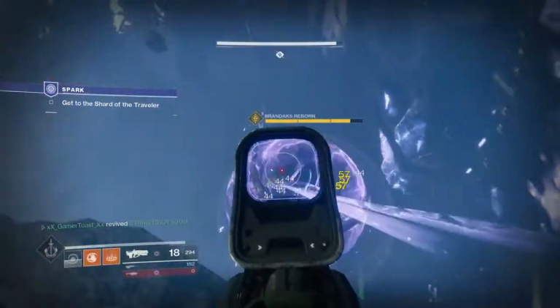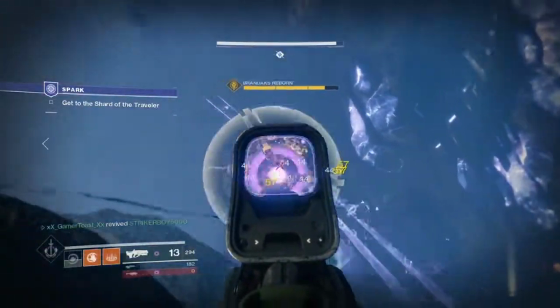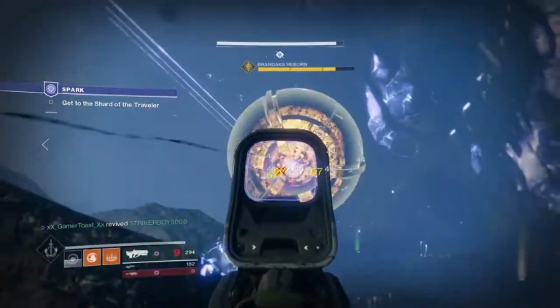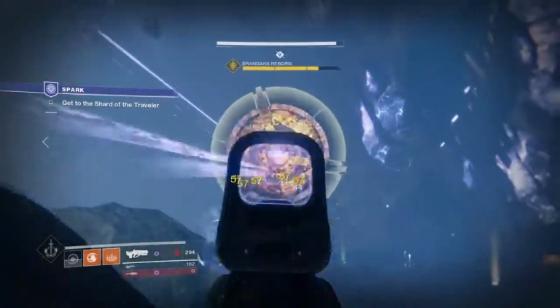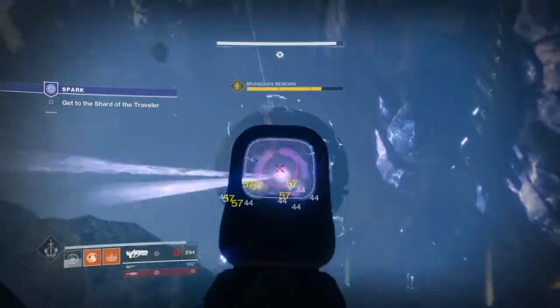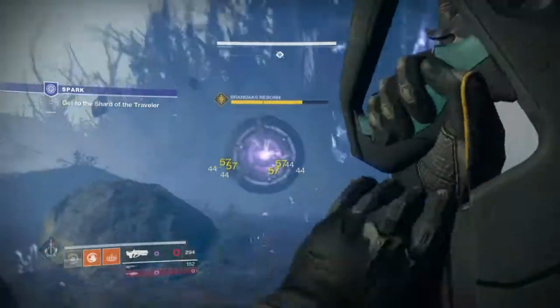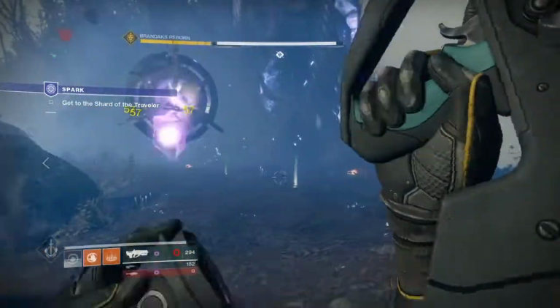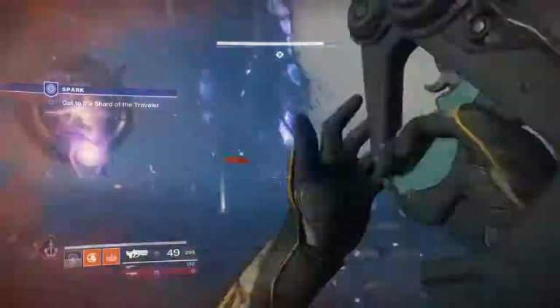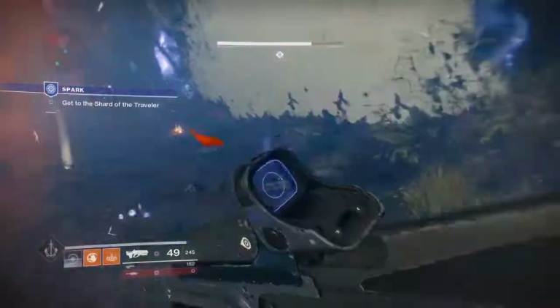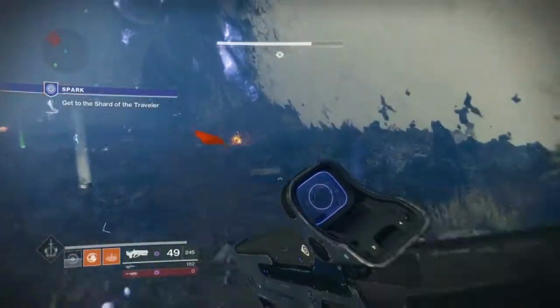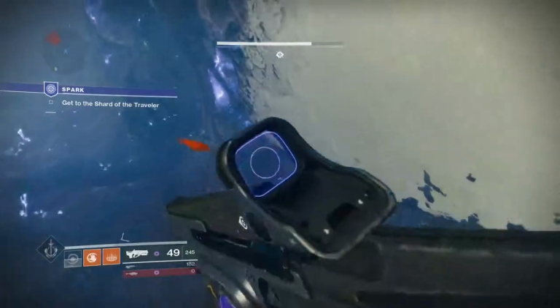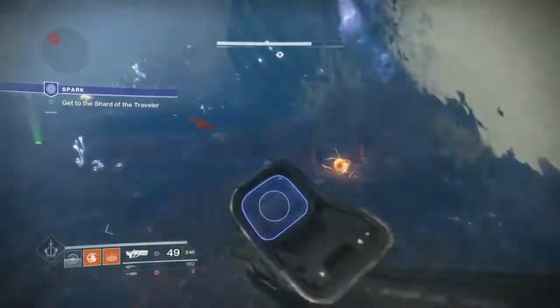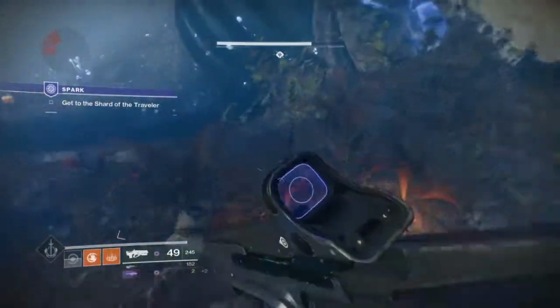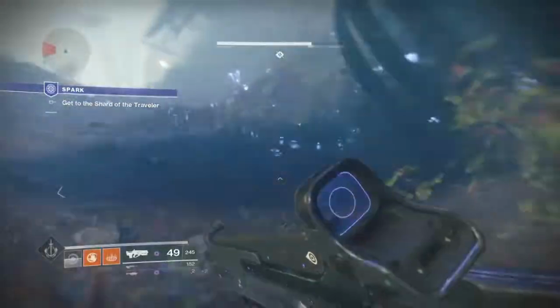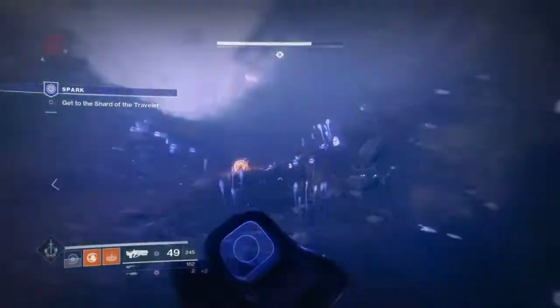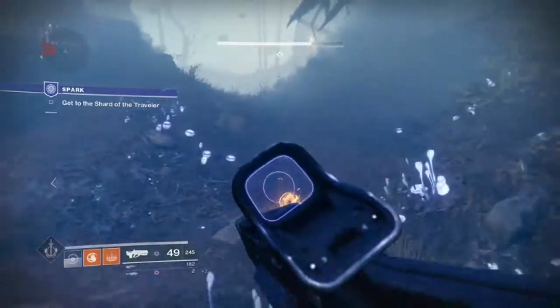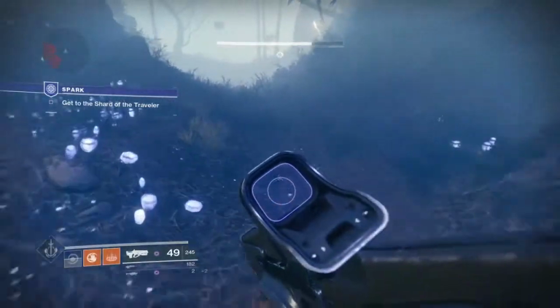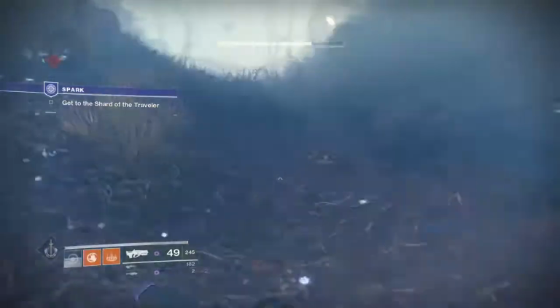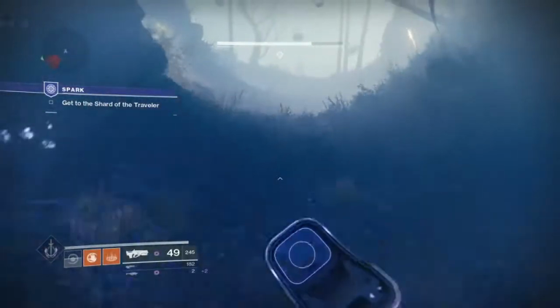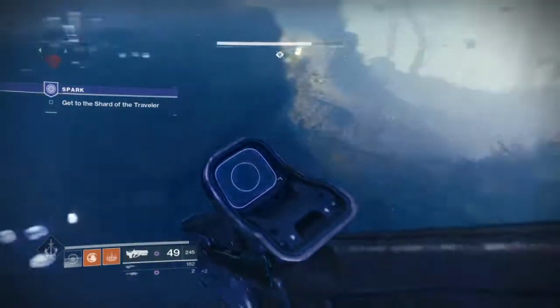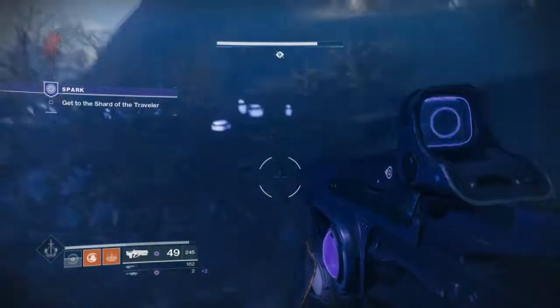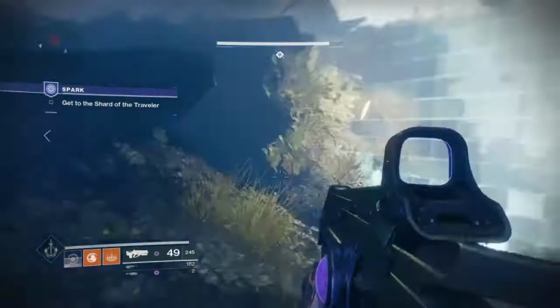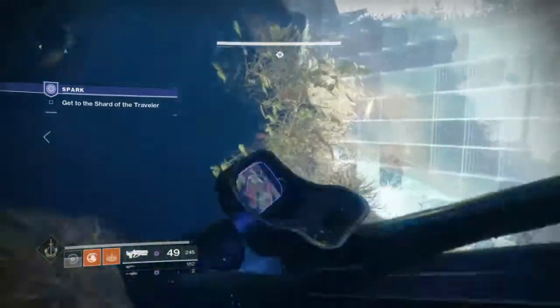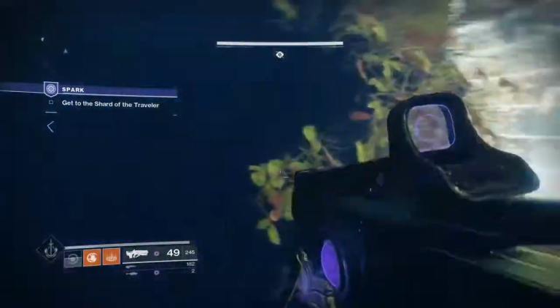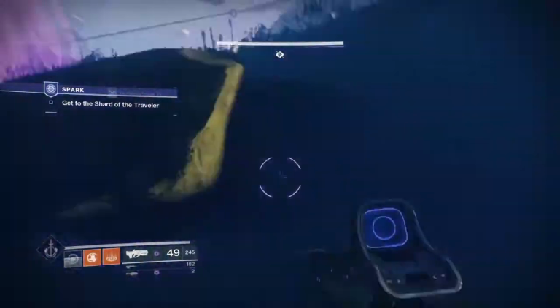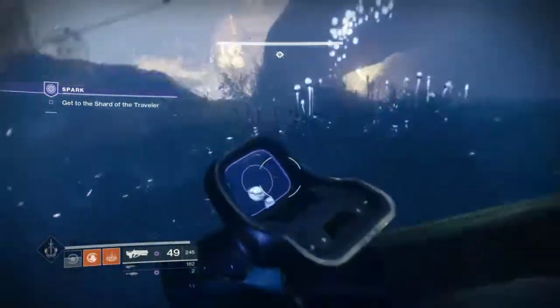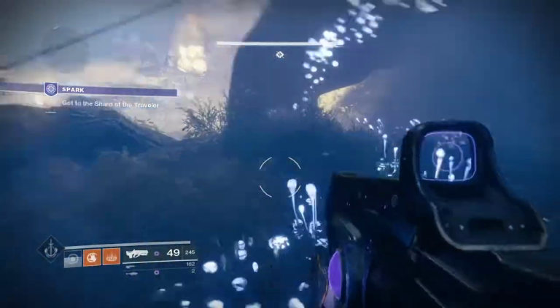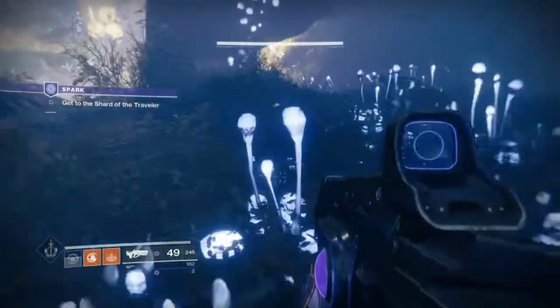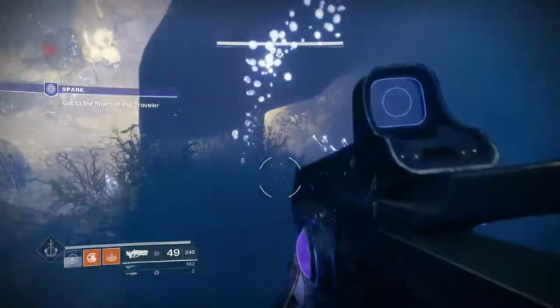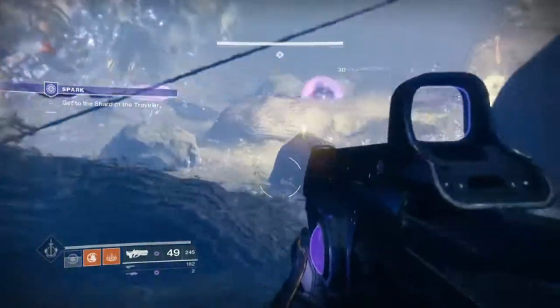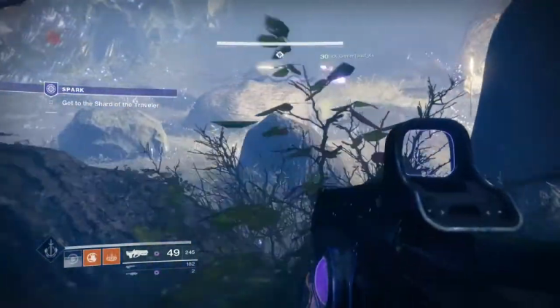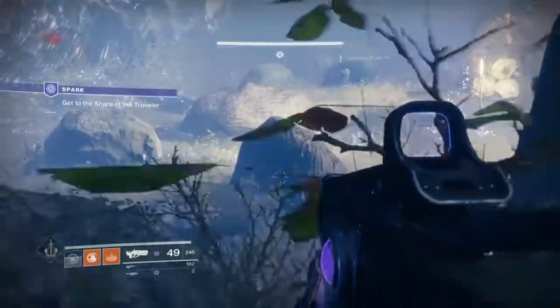If you have a Hard Light, as you can see from myself, you can actually change your class to void, arc, or solar. Hard Light will make it so much easier. If you don't, make sure you have a gun that has the same class — whether arc, void, or solar.